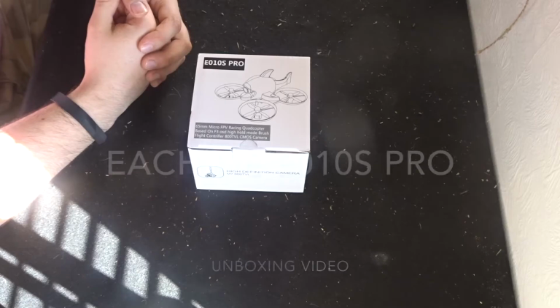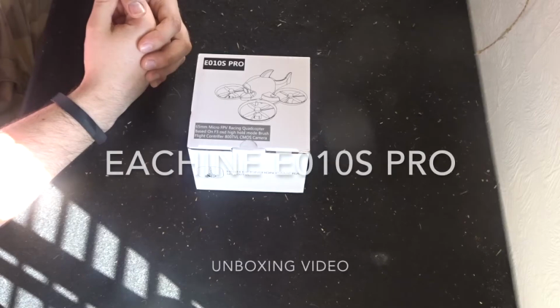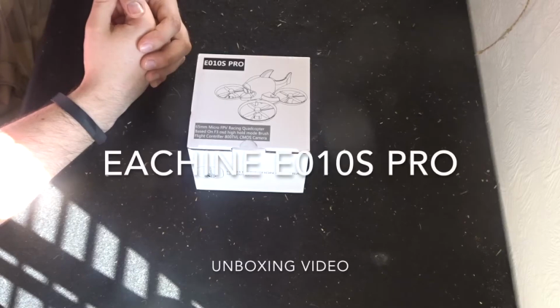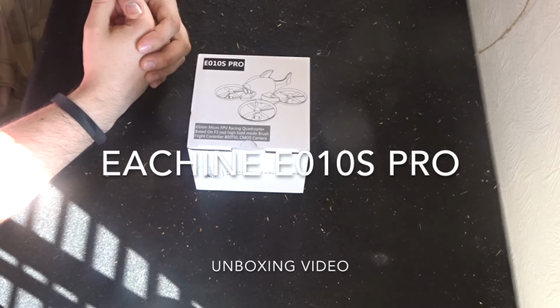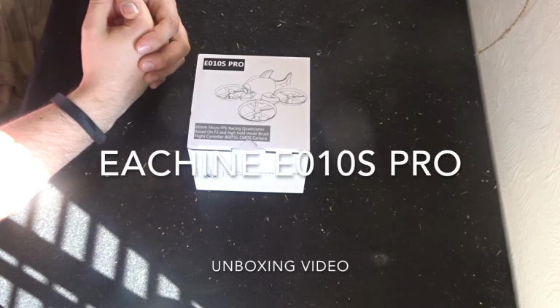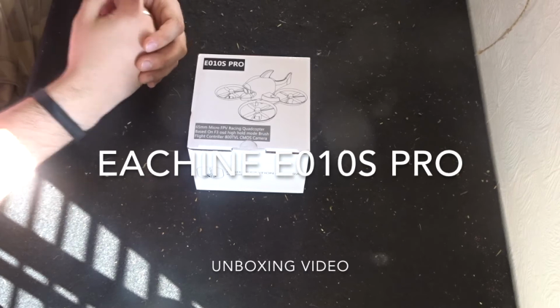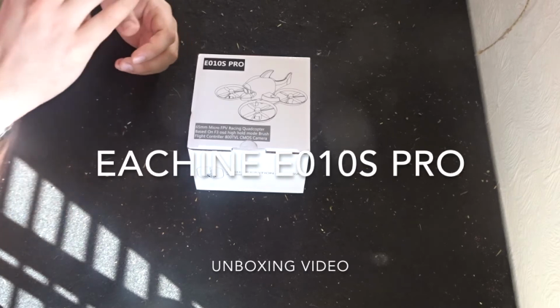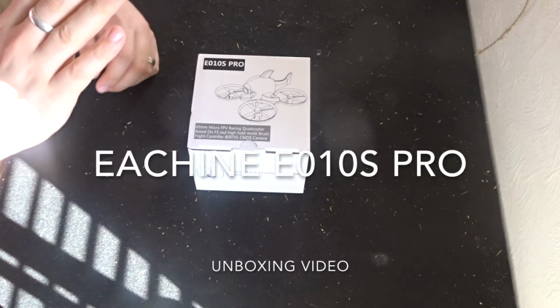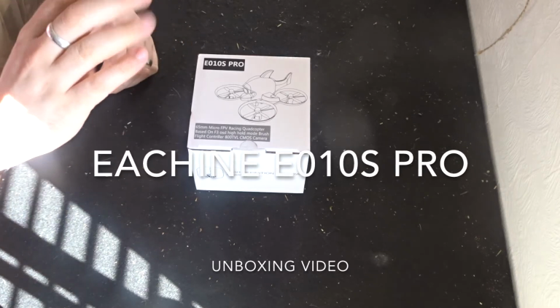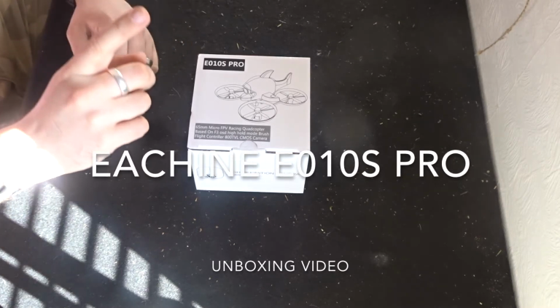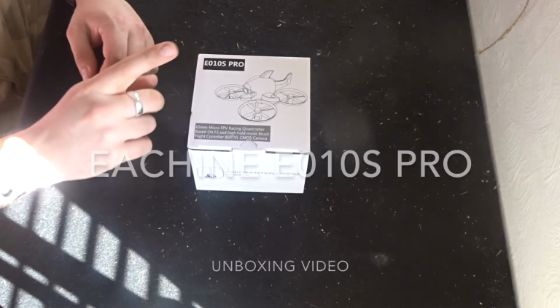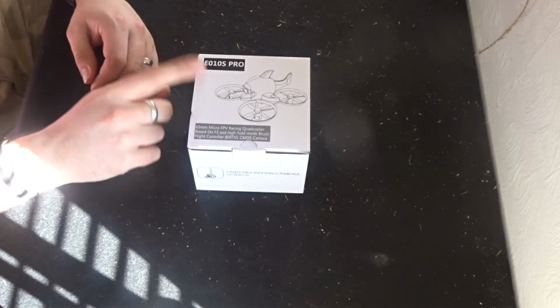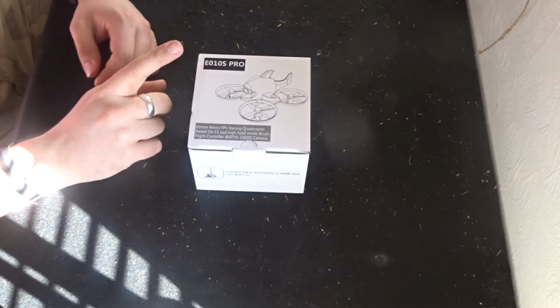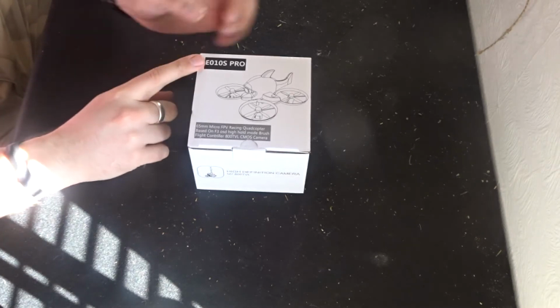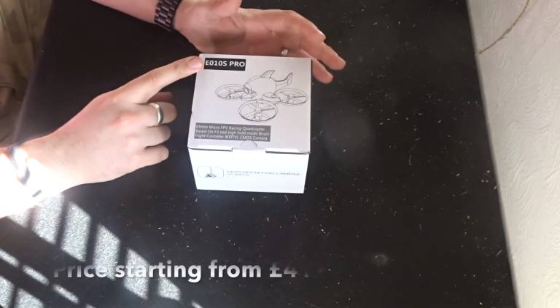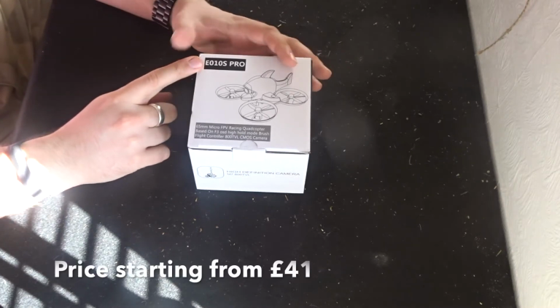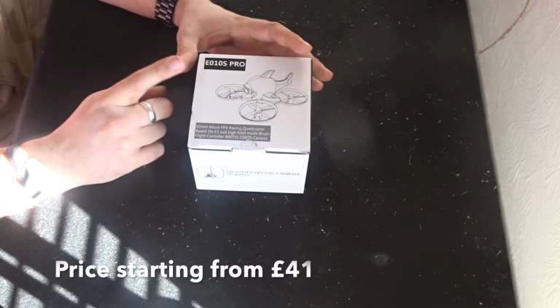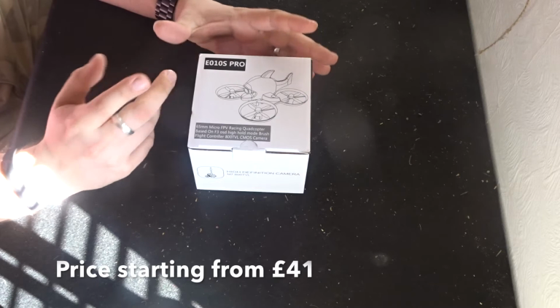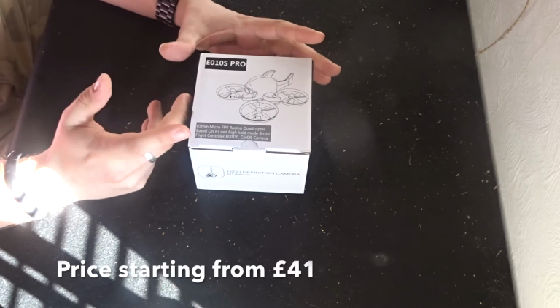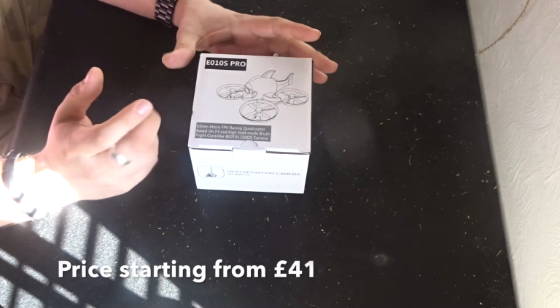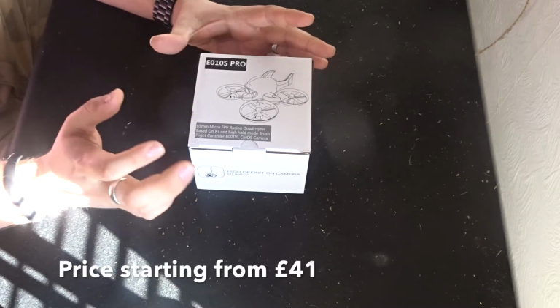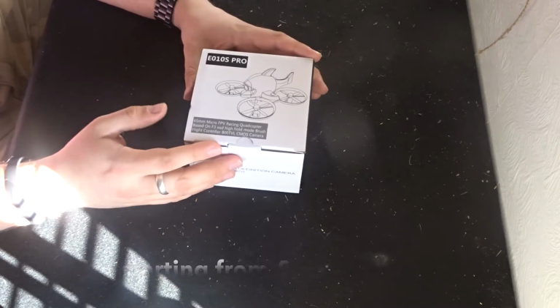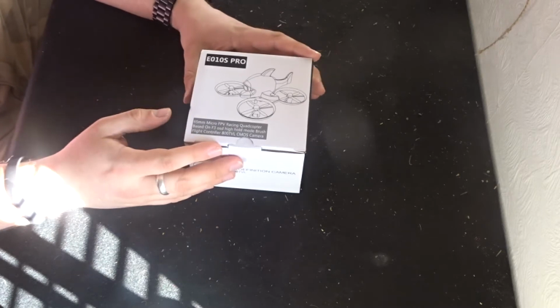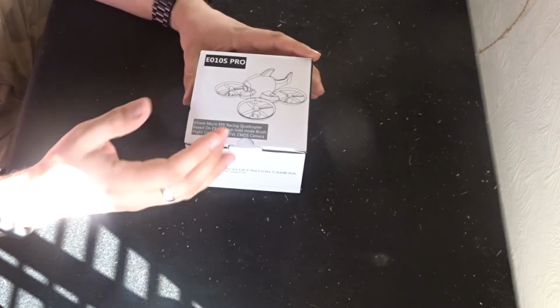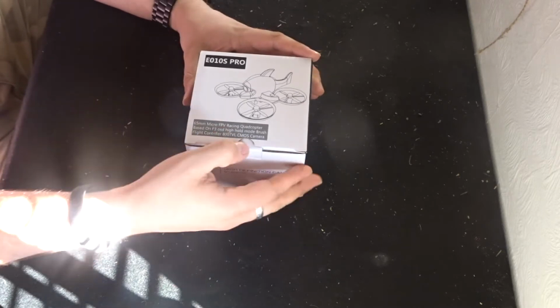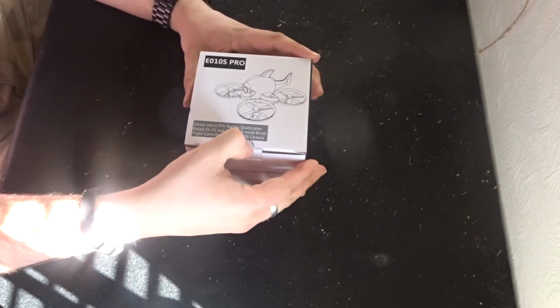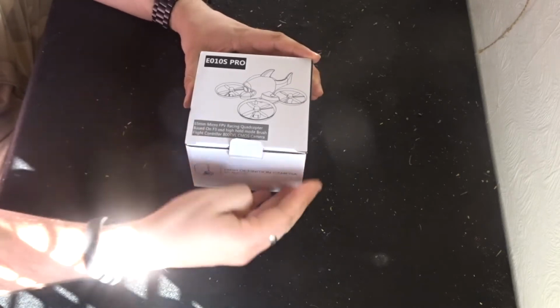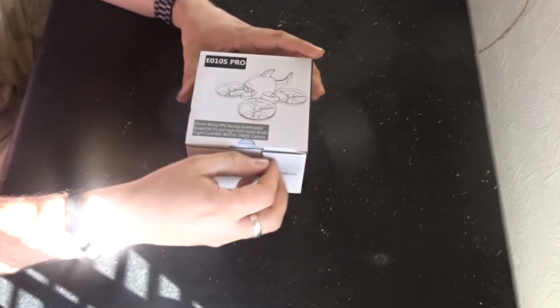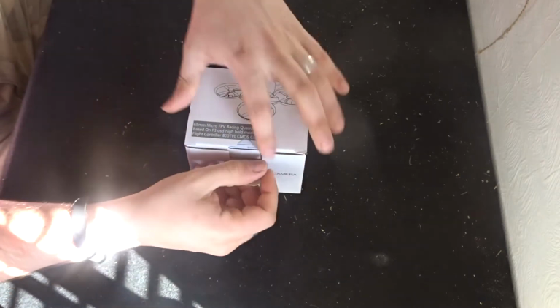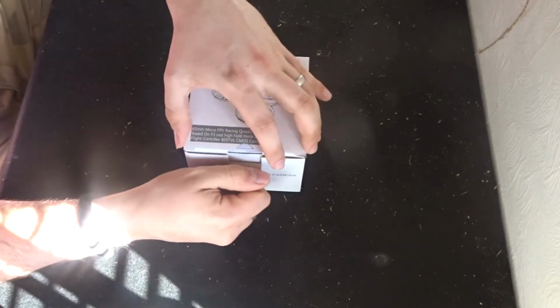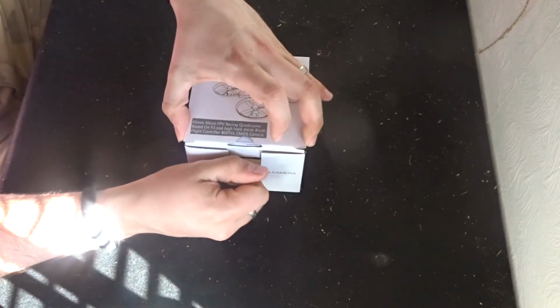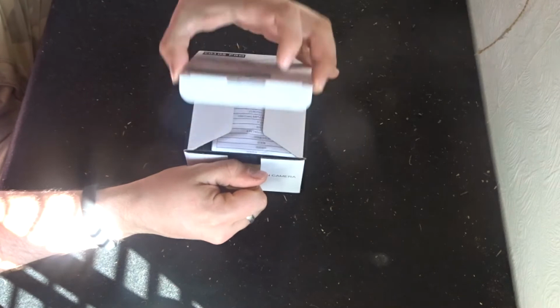Hey folks, JD here and today we've got this. This is the brand new Isshin E010S Pro. It's a 65mm FPV racer. Let's open this up and have a little look.